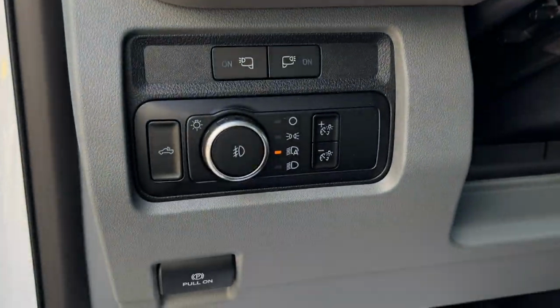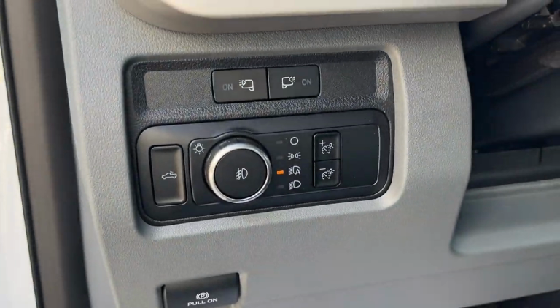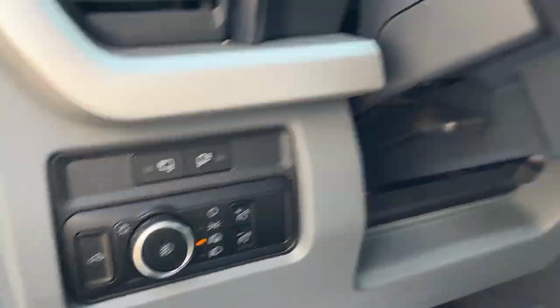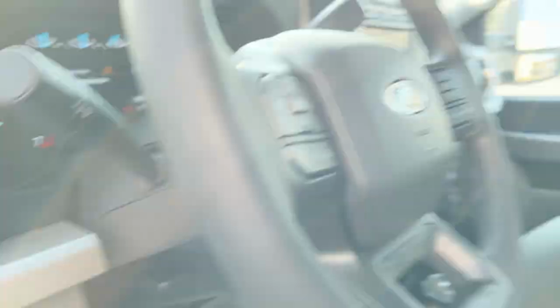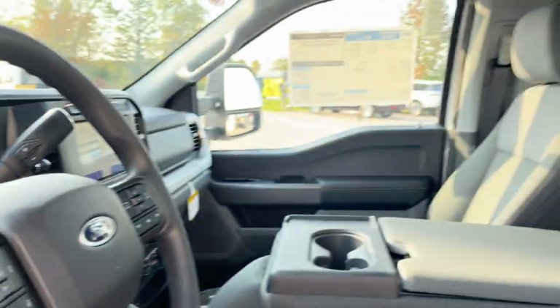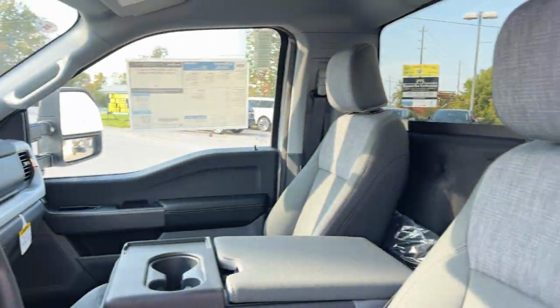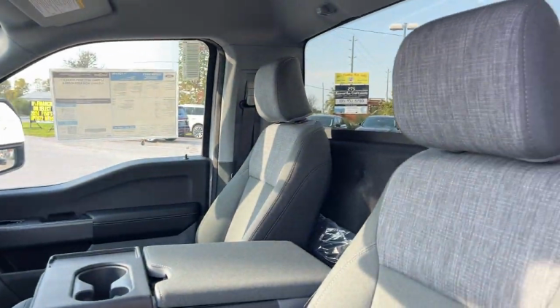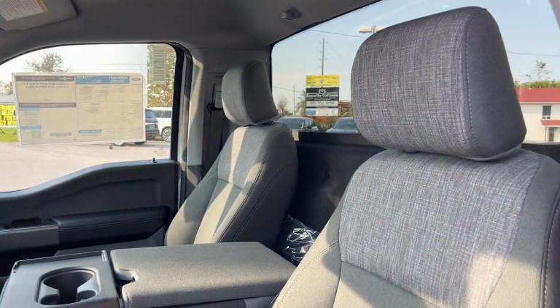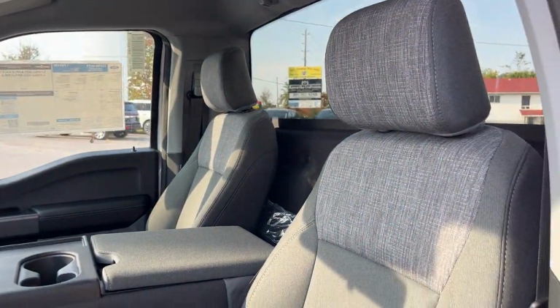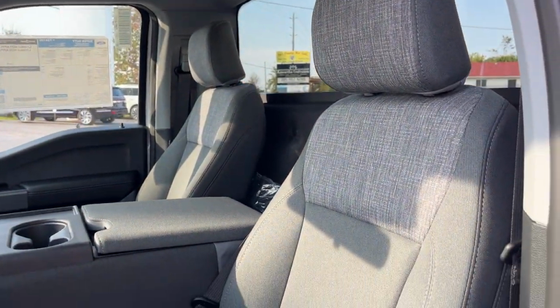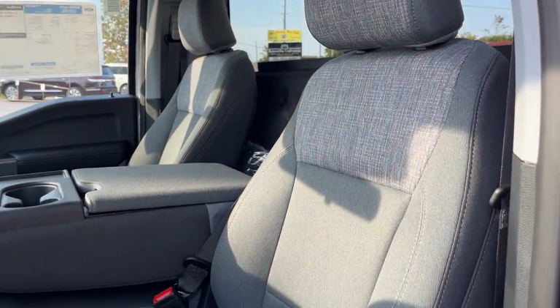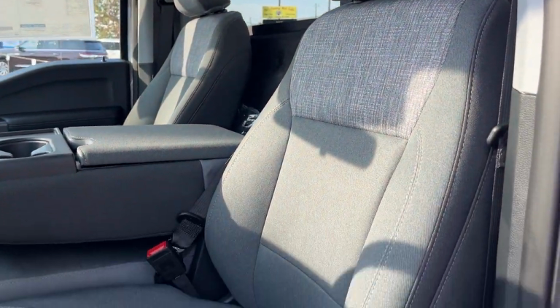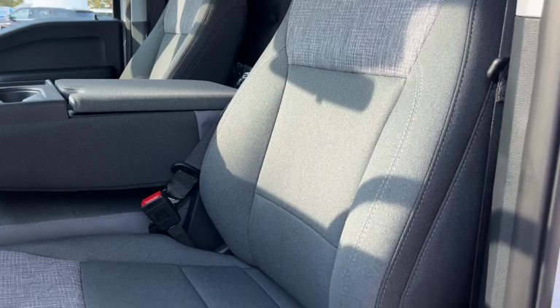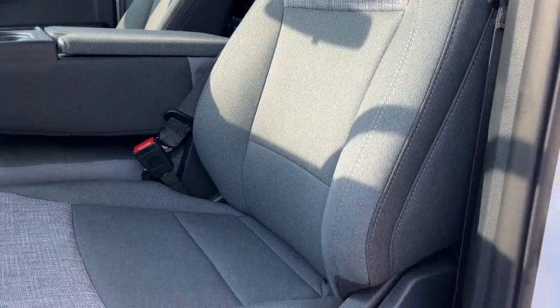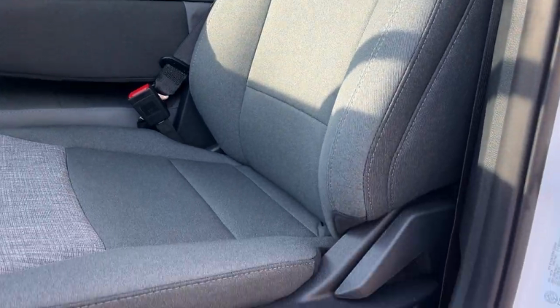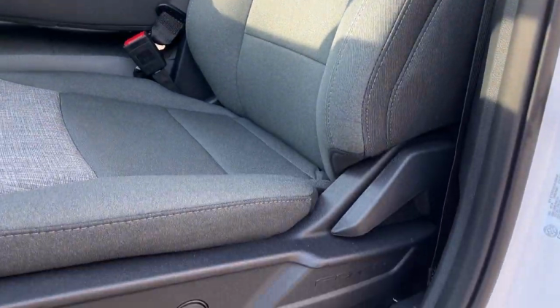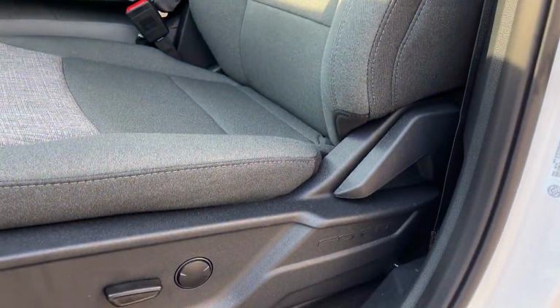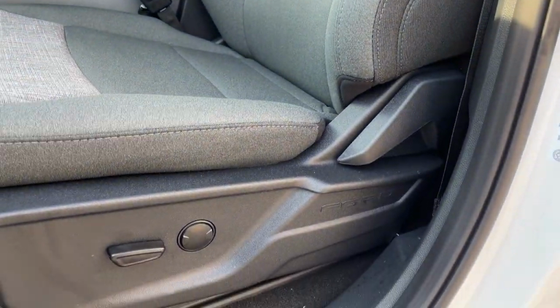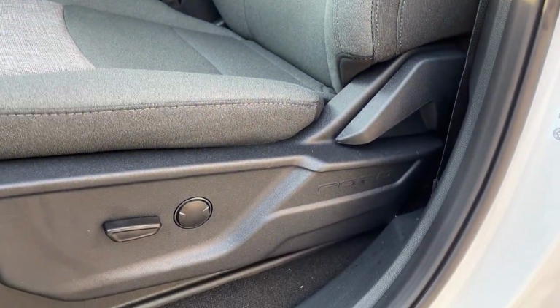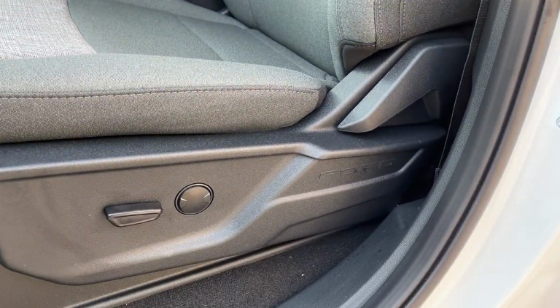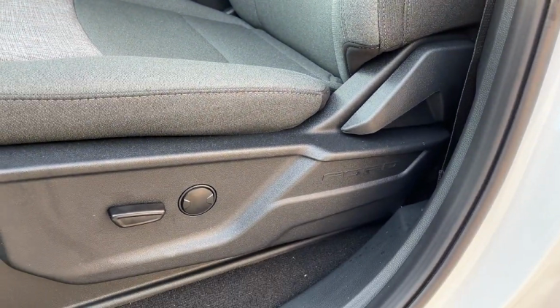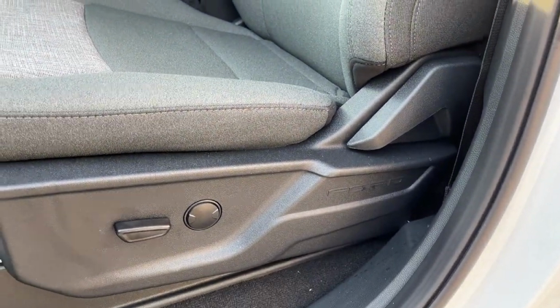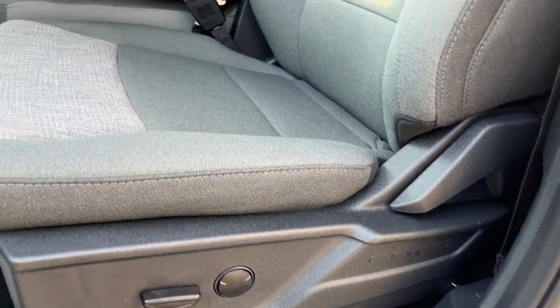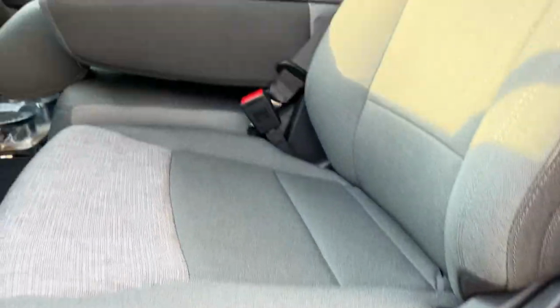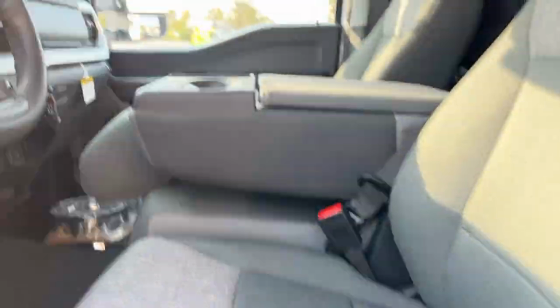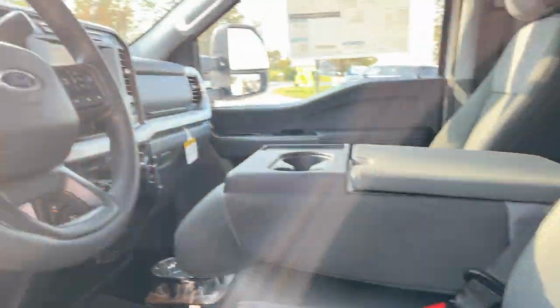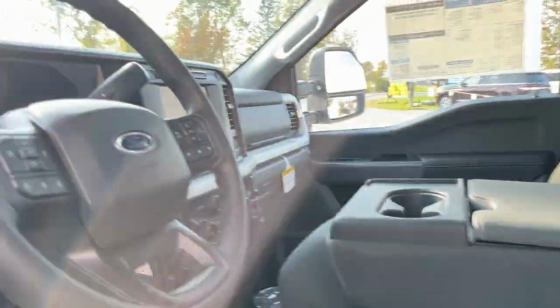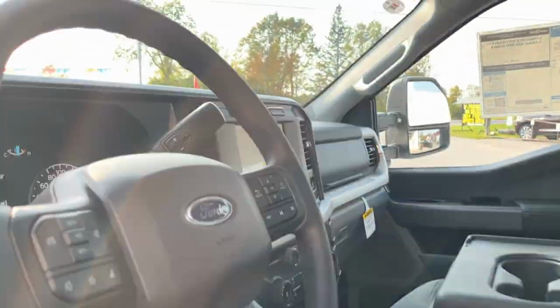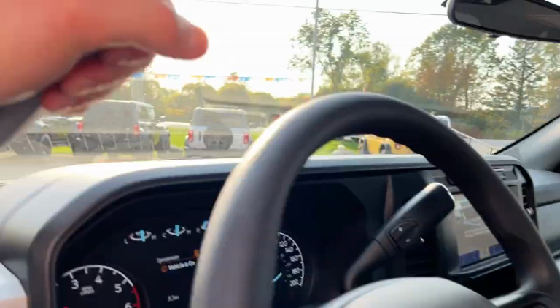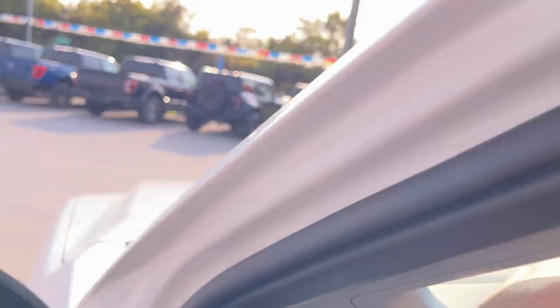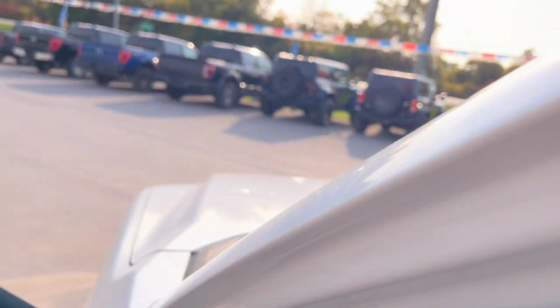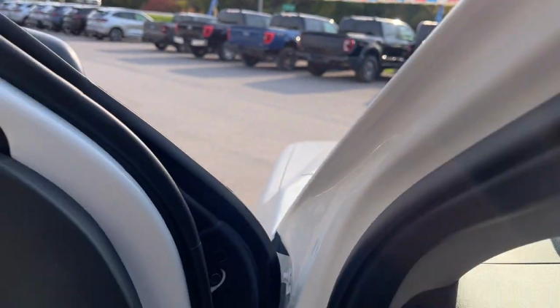Automatic headlights and really comfortable front seats in this truck. Medium dark slate cloth interior, power driver seat with lumbar. And there's that third seat in the middle.